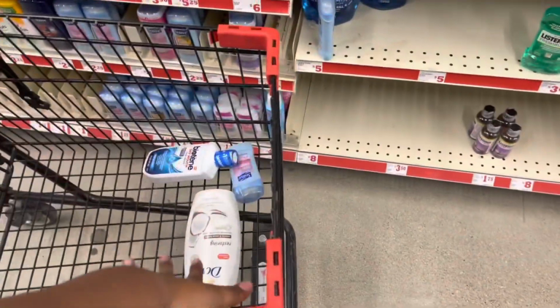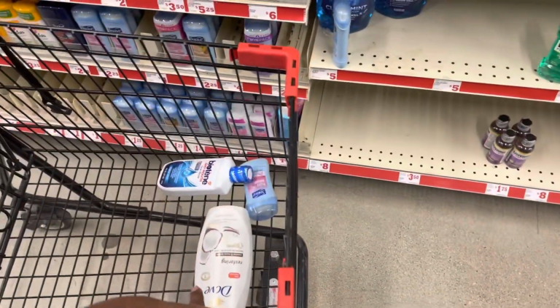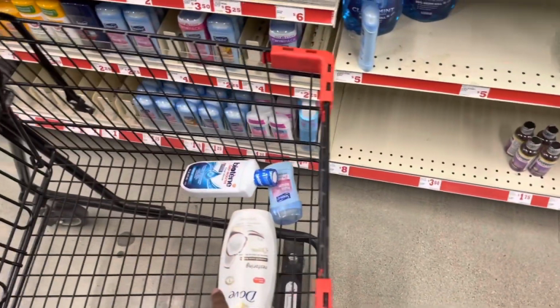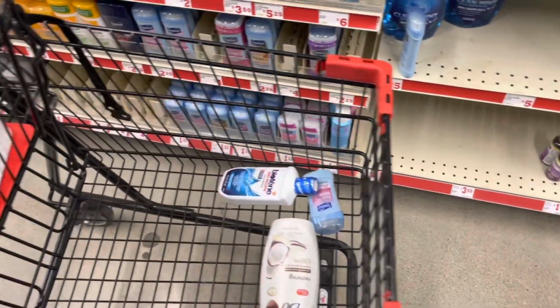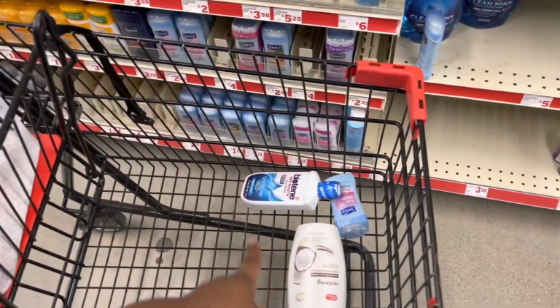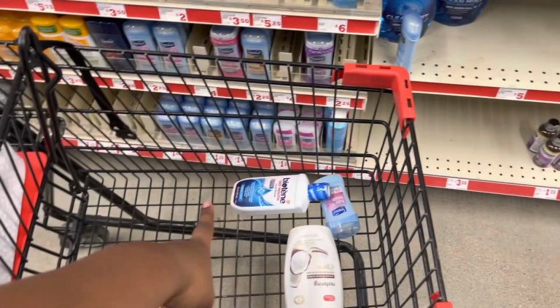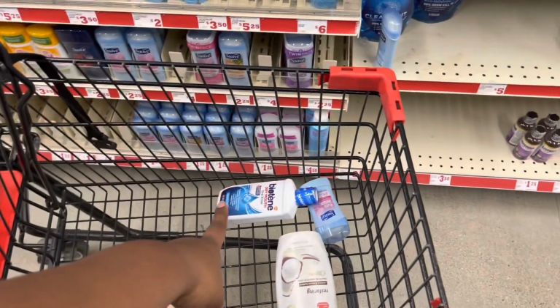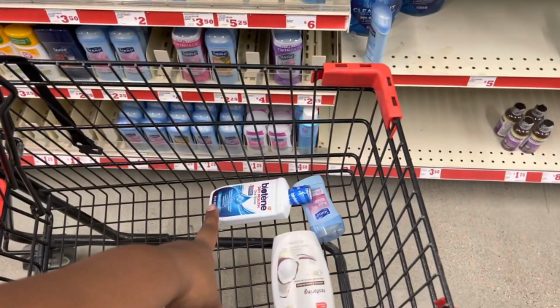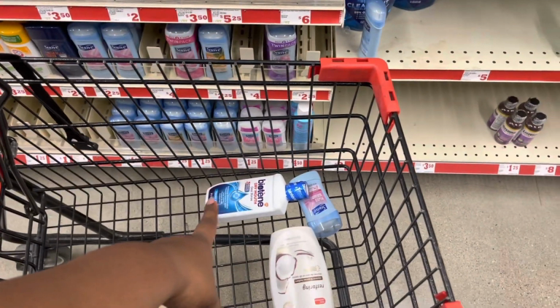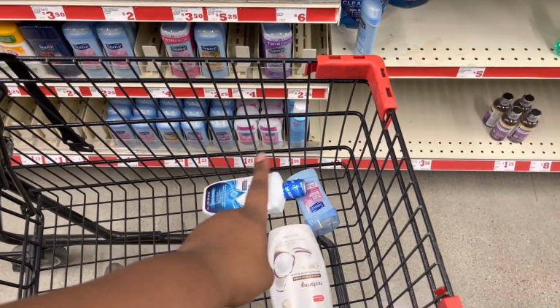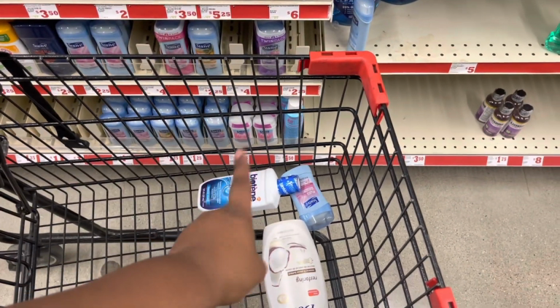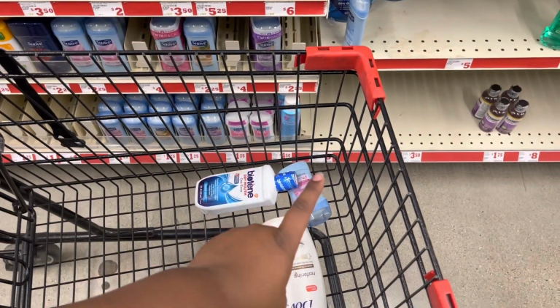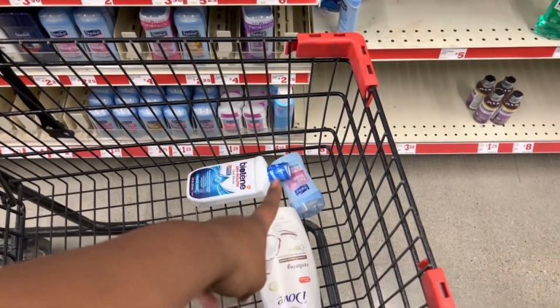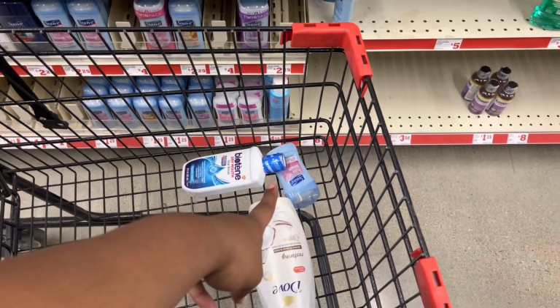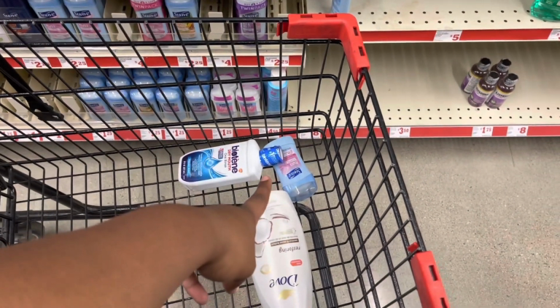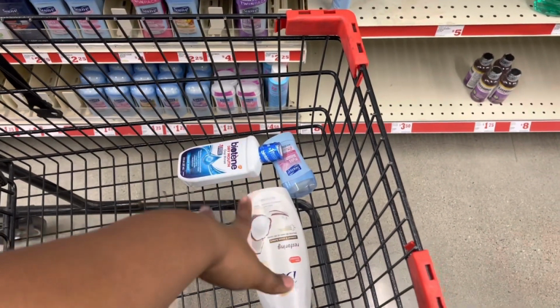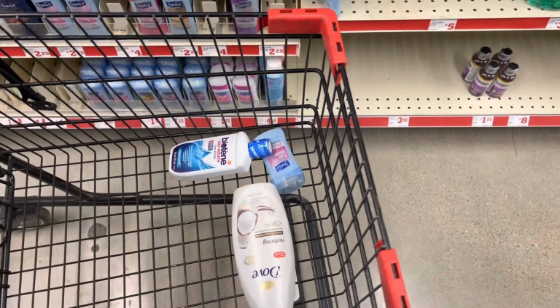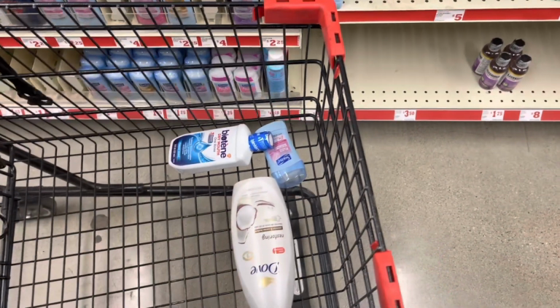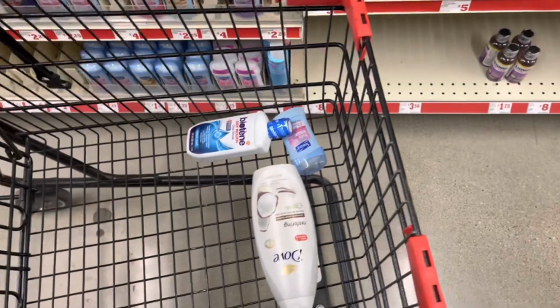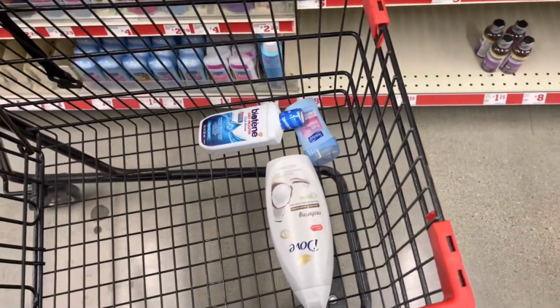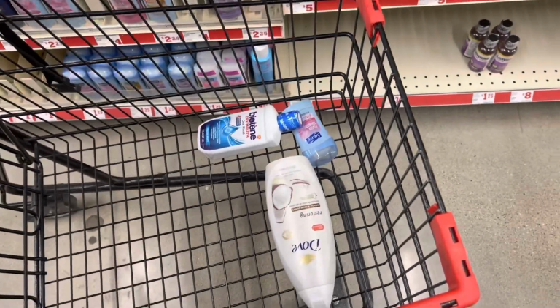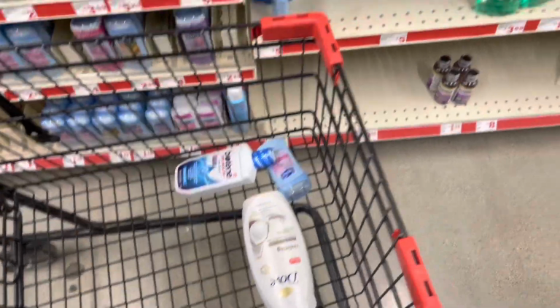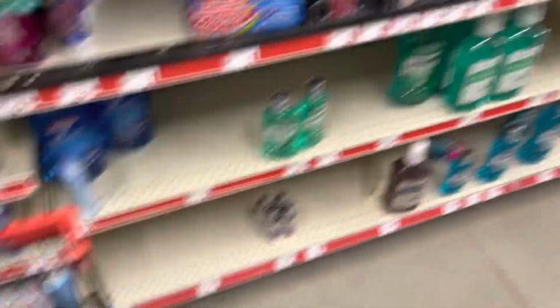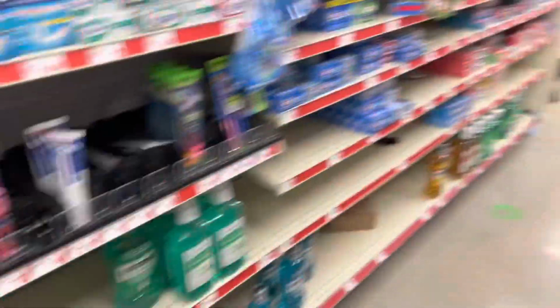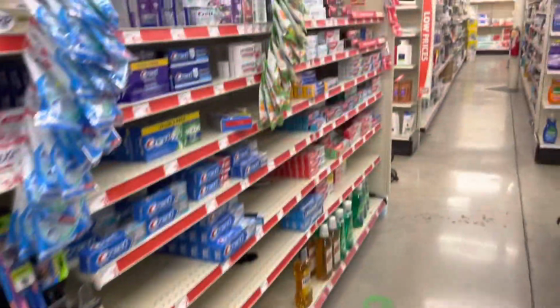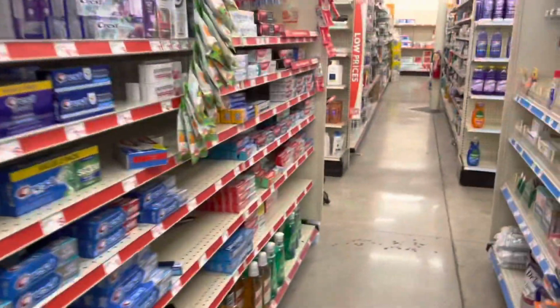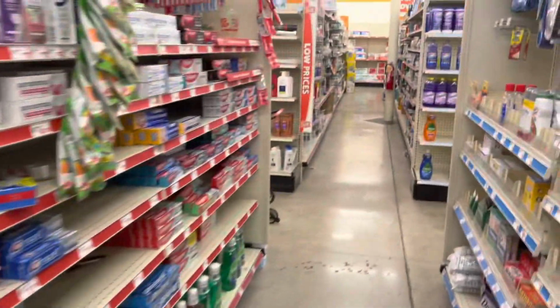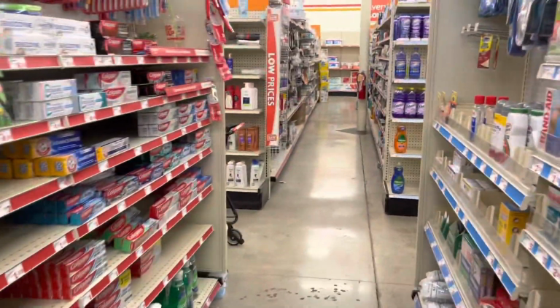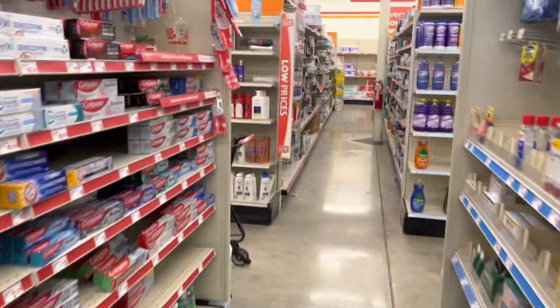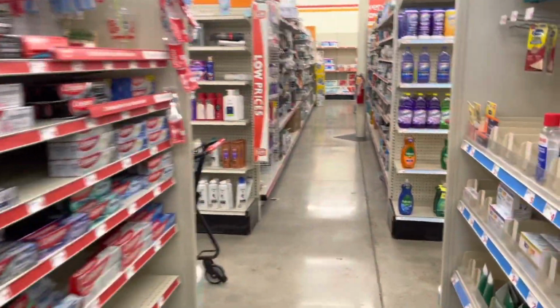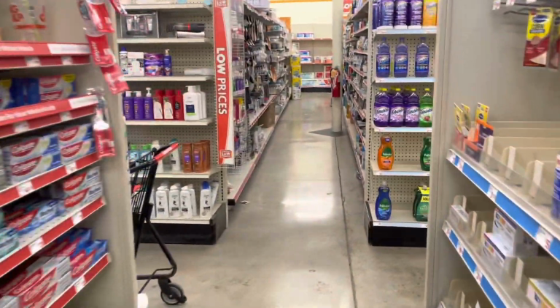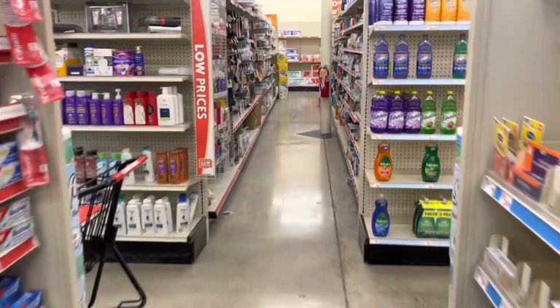$7.25, $4, $1.25 — that's where we are so far. Make sure you keep a mental note and add that together. Let's keep going.